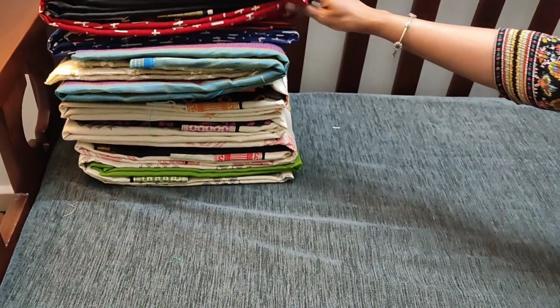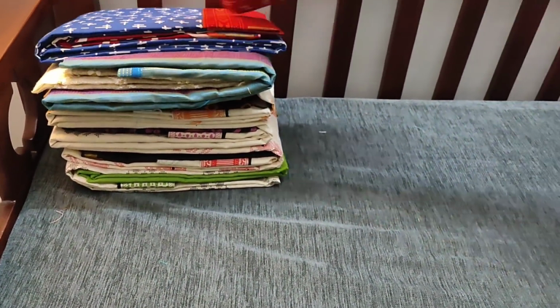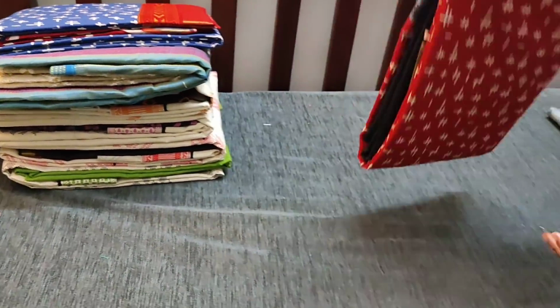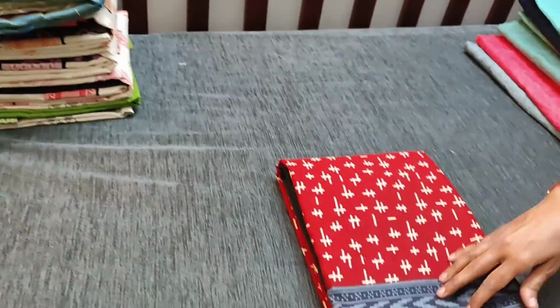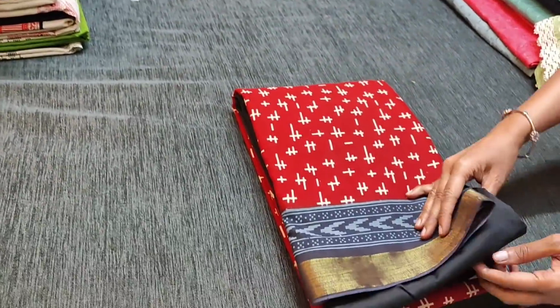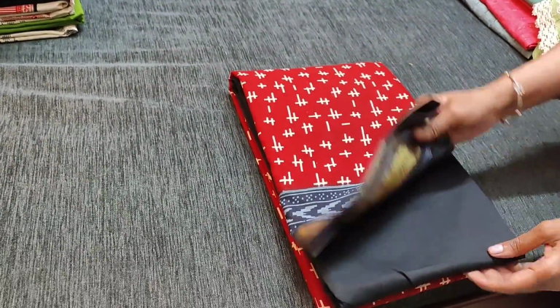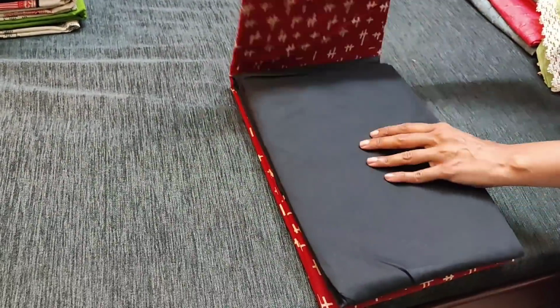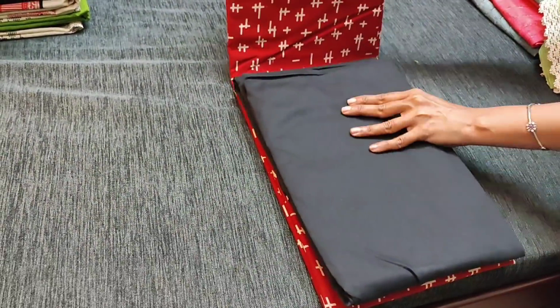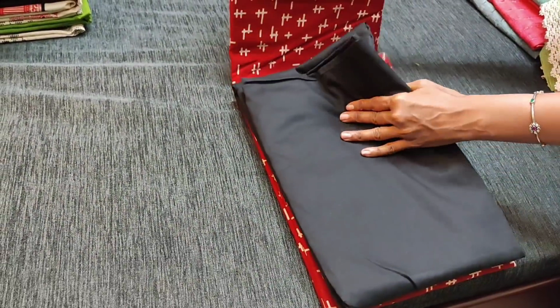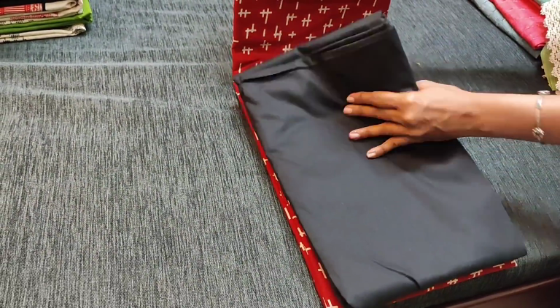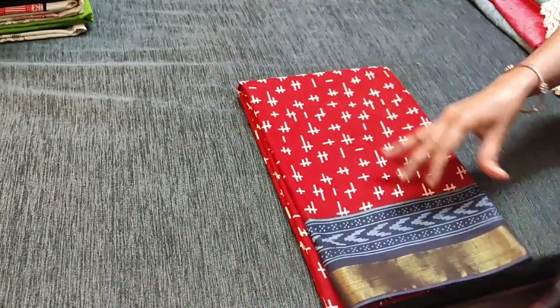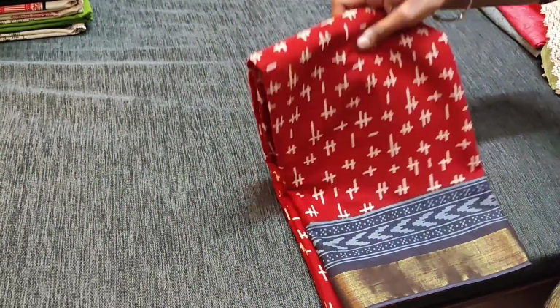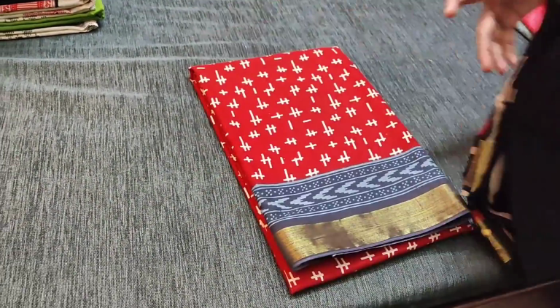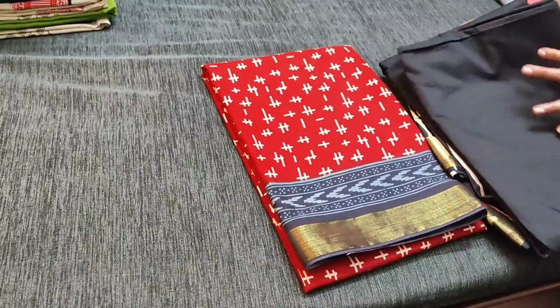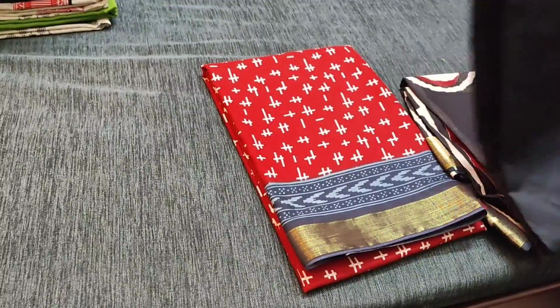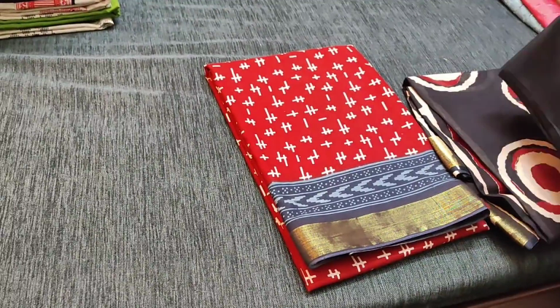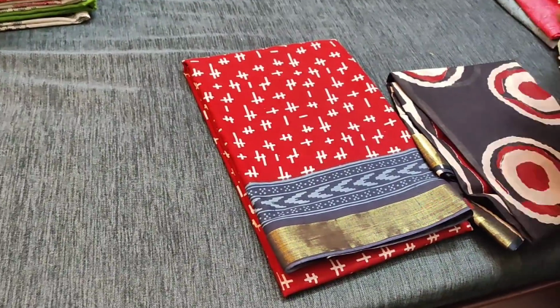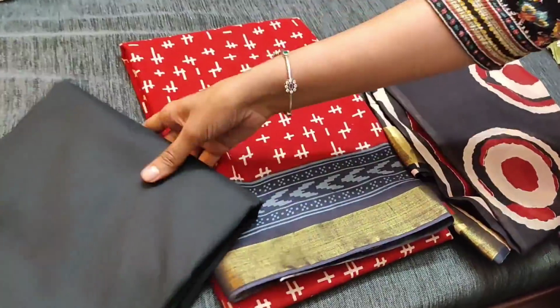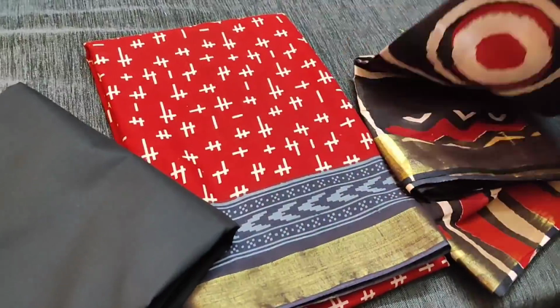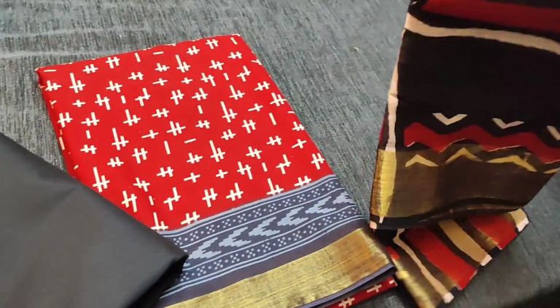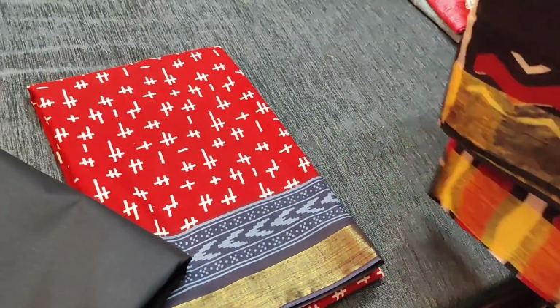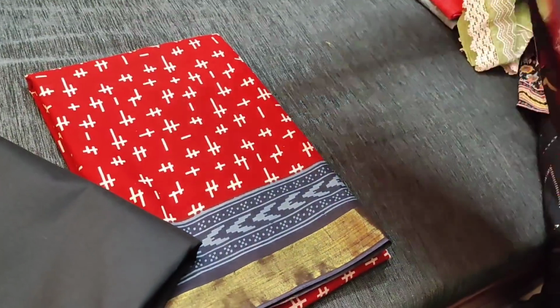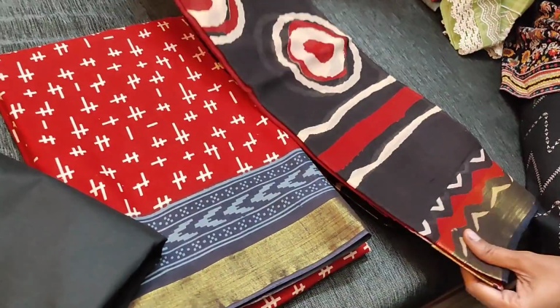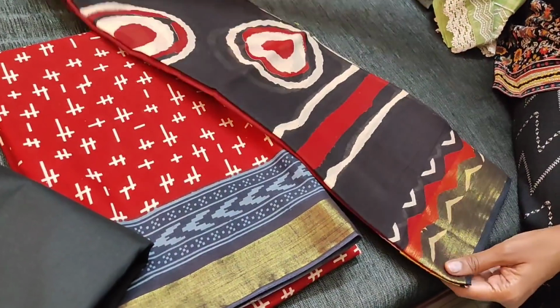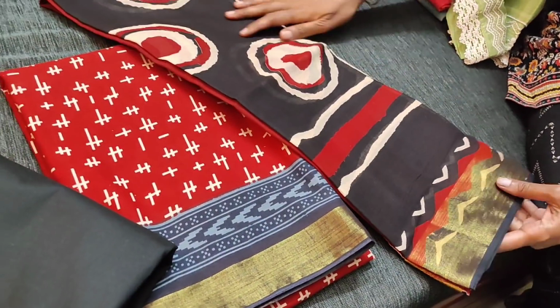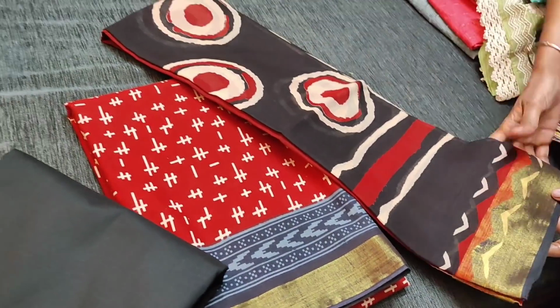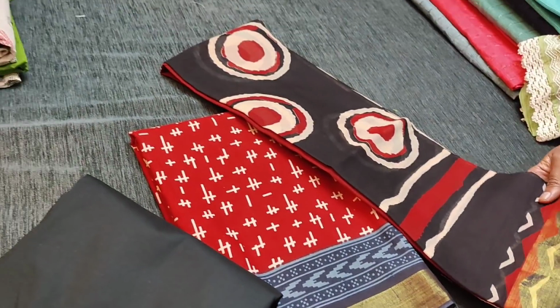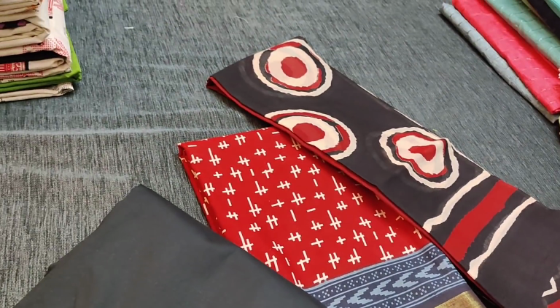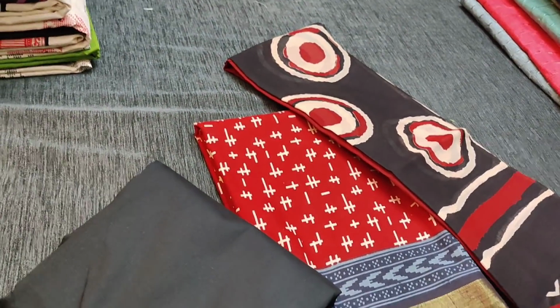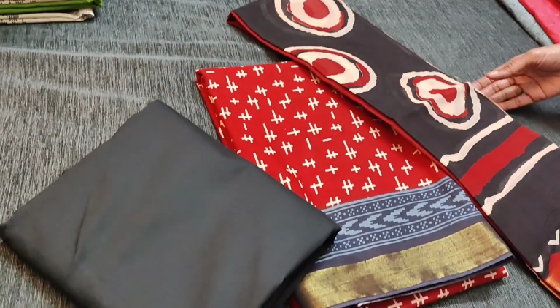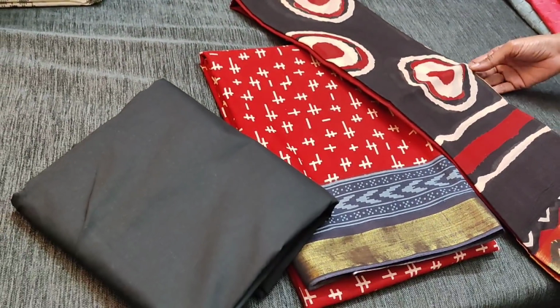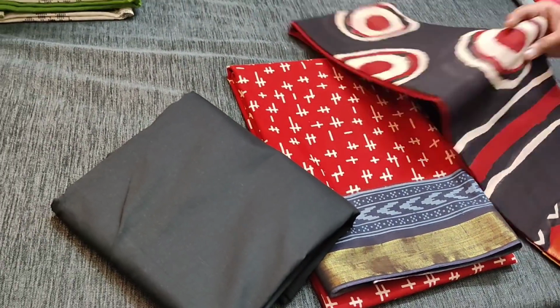The second color is maroon with black combination. We have black cotton bottom for this and a dupatta in mull cotton with zari borders on both sides, priced at 949.